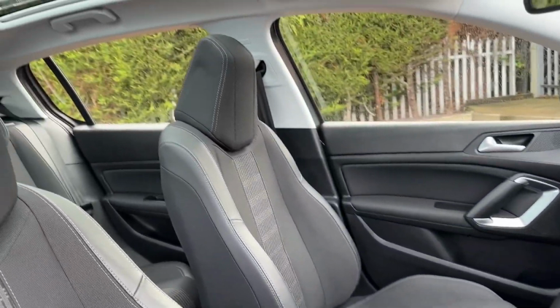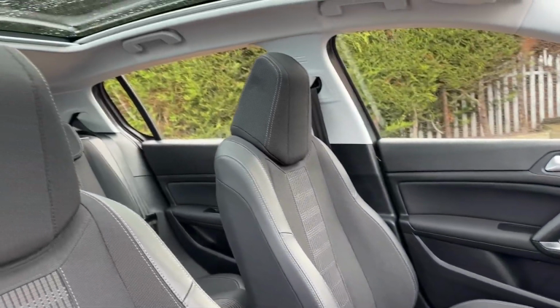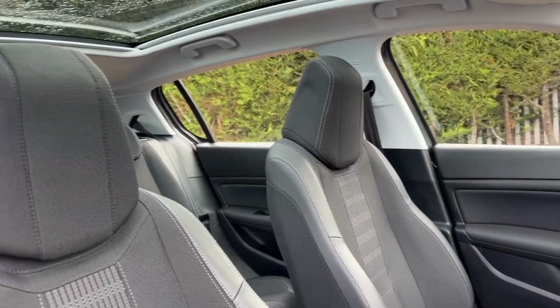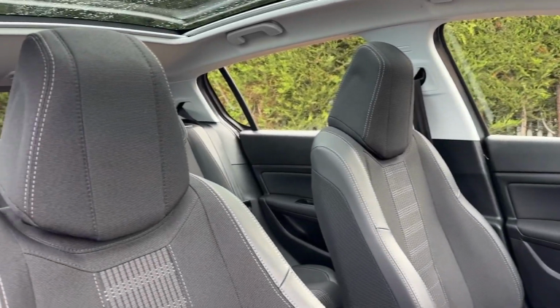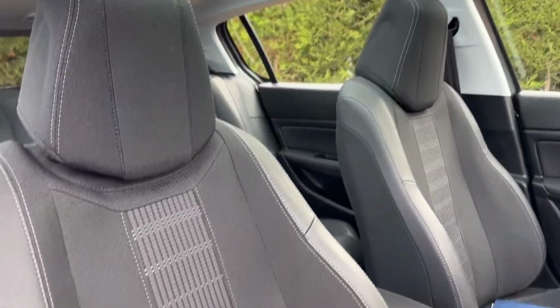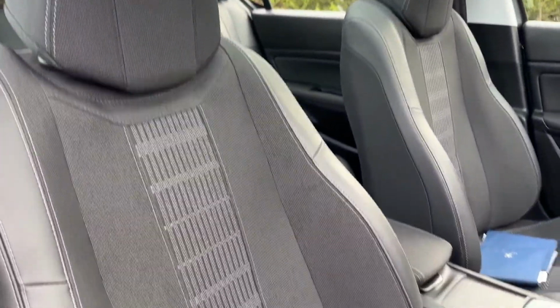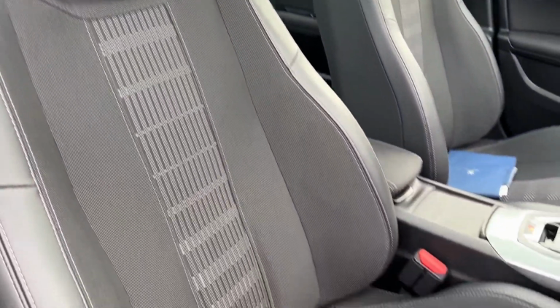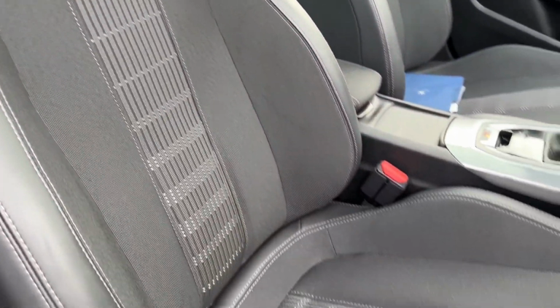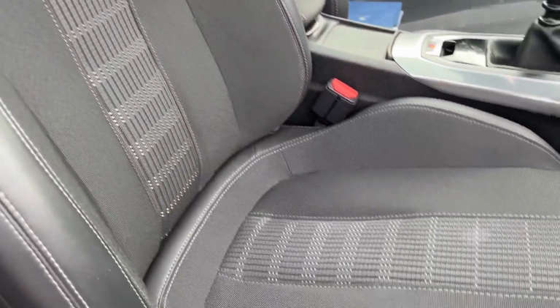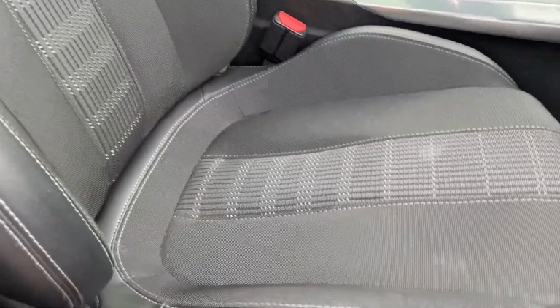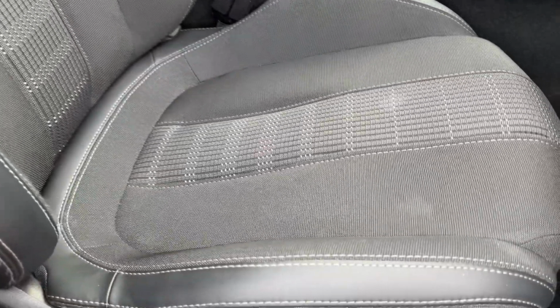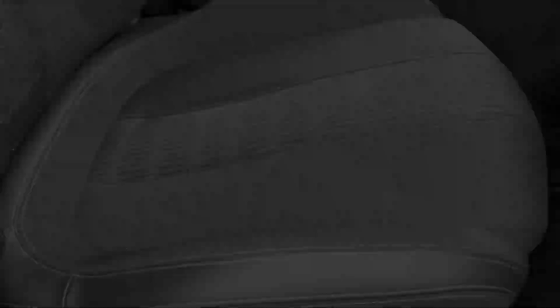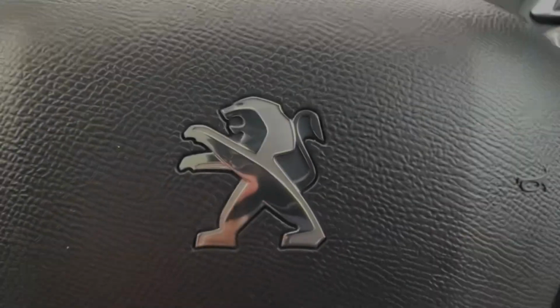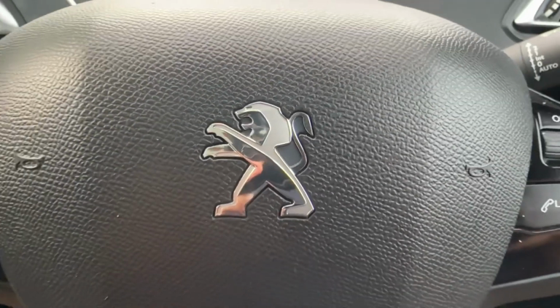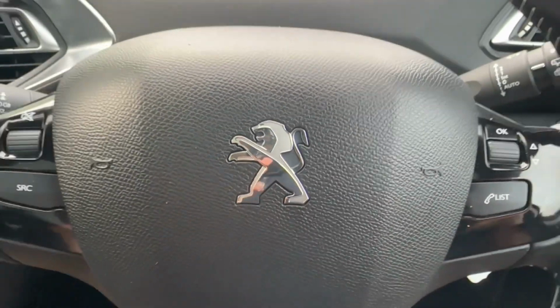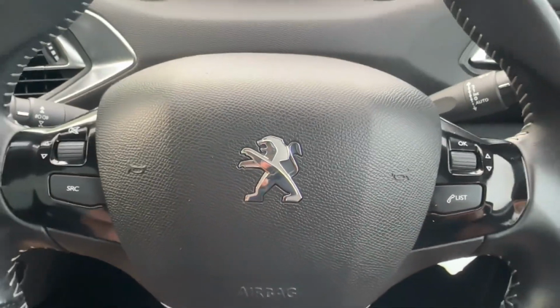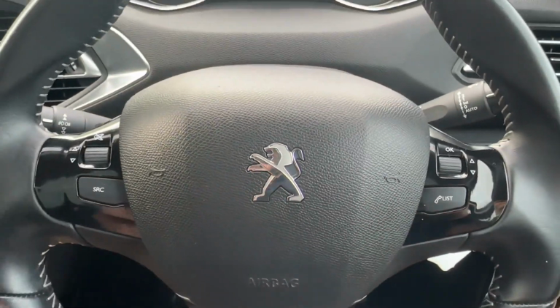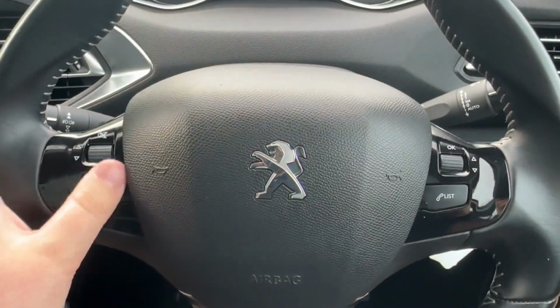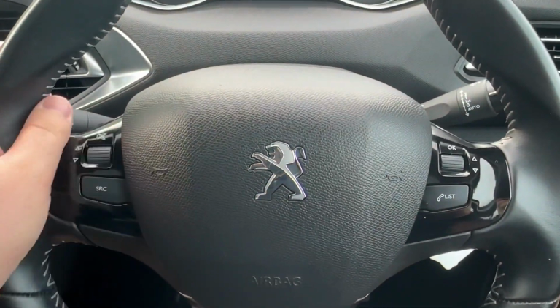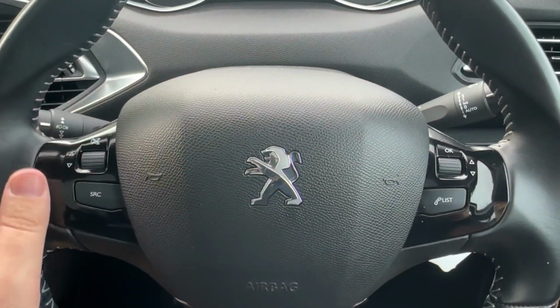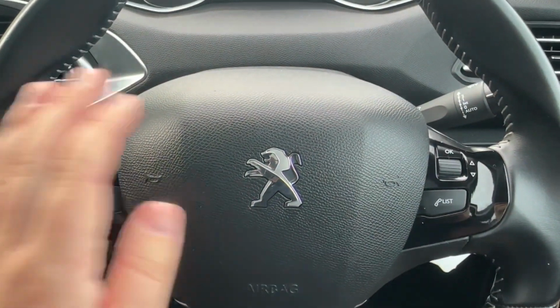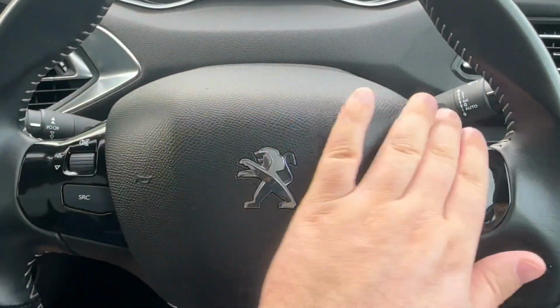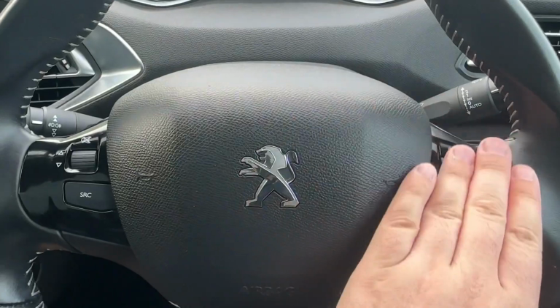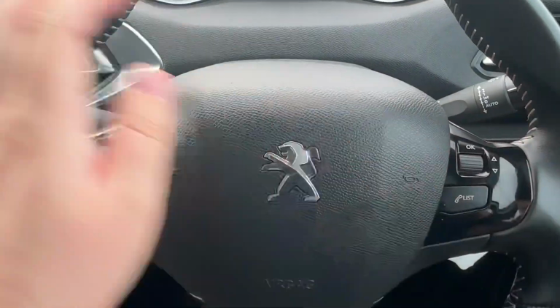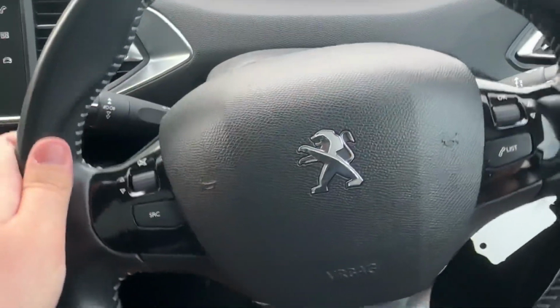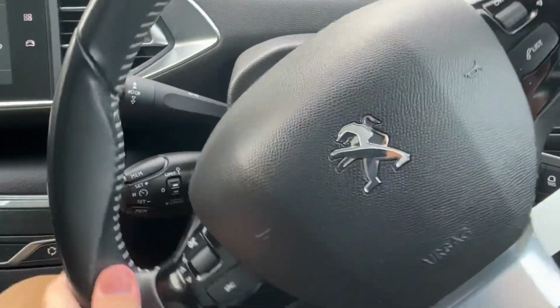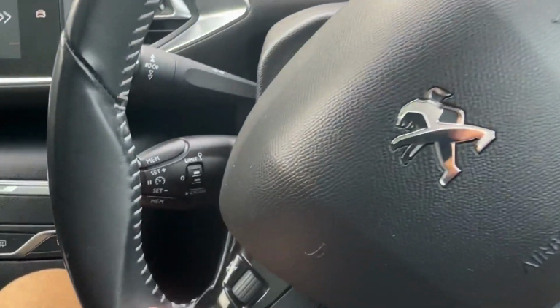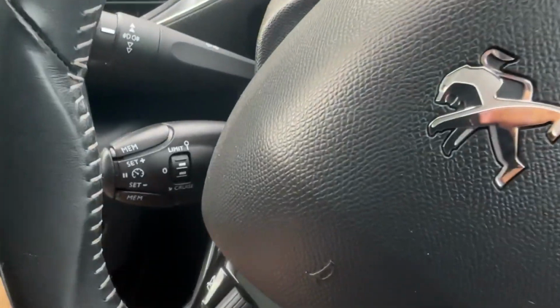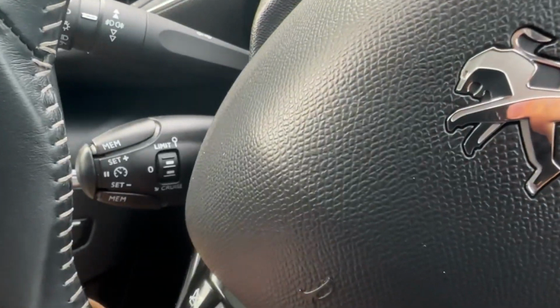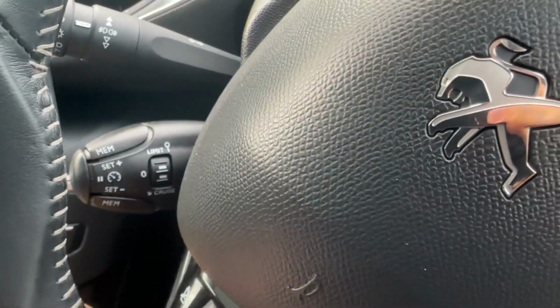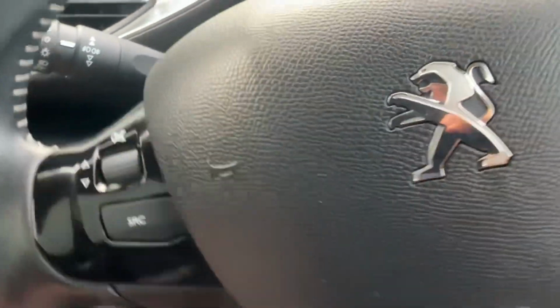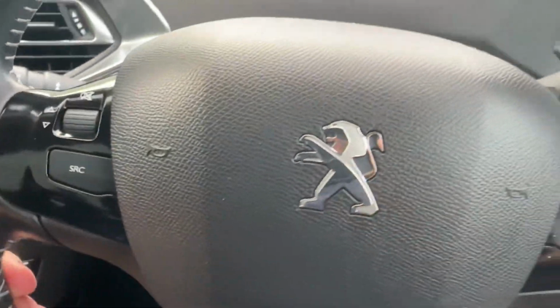A quick glimpse in the front will also reveal decorative door and dash inserts, as well as upgraded front bucket seats offering additional side bolster support. The driver will certainly enjoy the leather-wrapped multi-function steering wheel, with the added stalk also offering cruise control and speed limiter functionality.